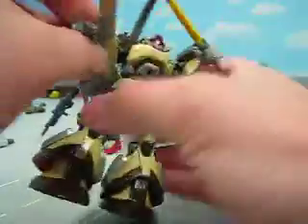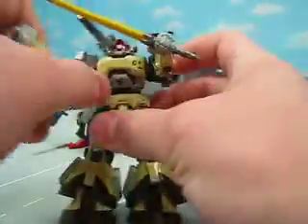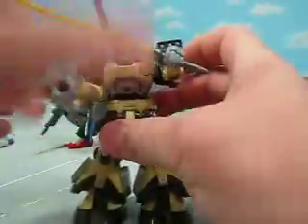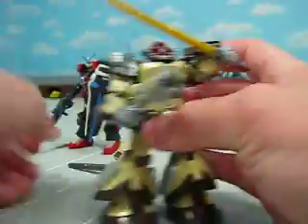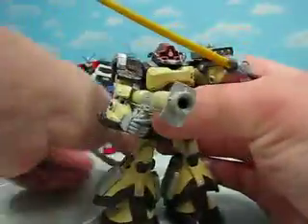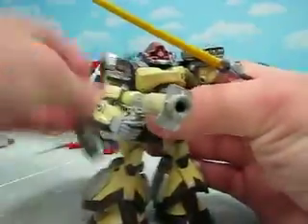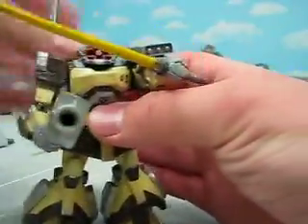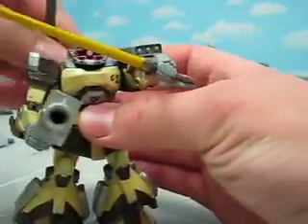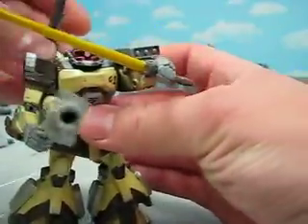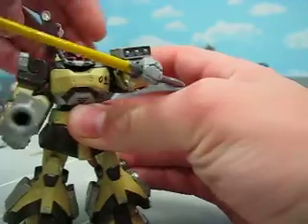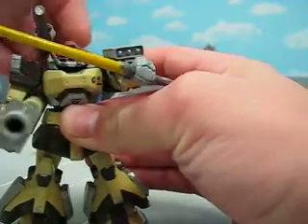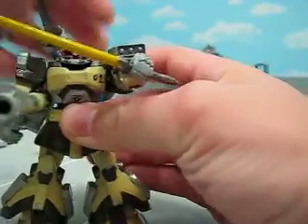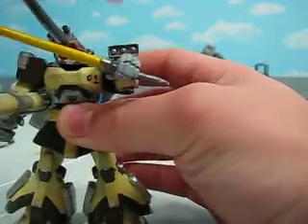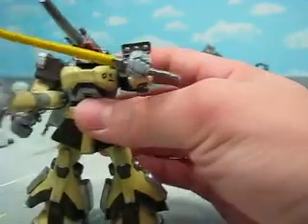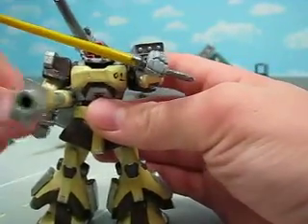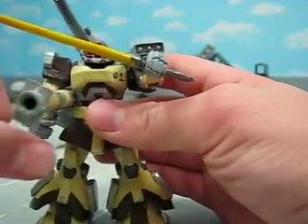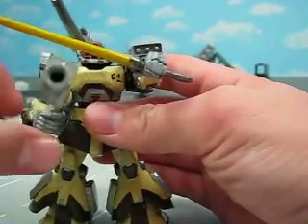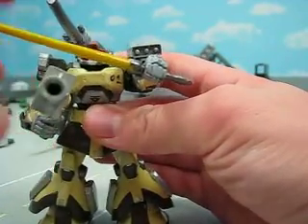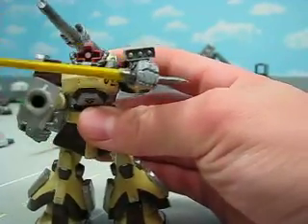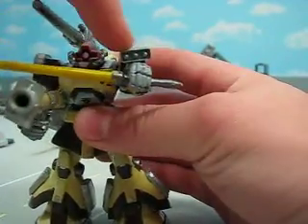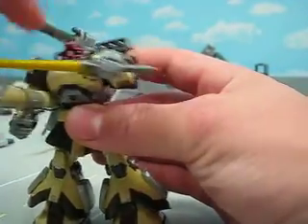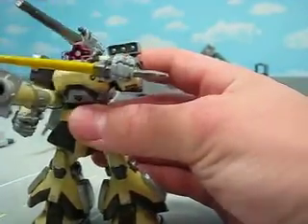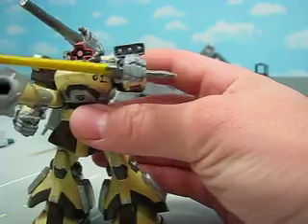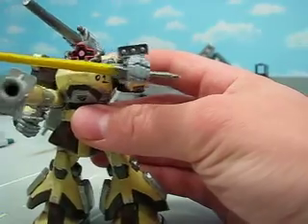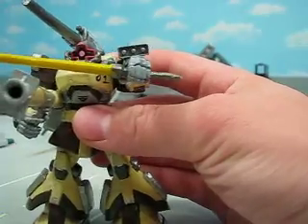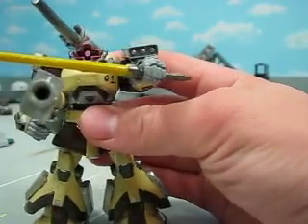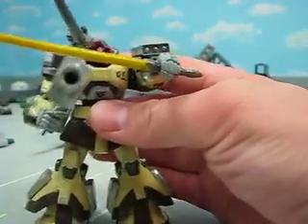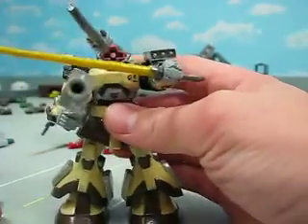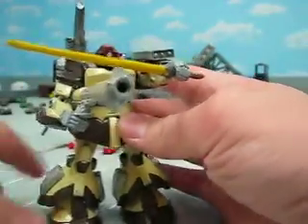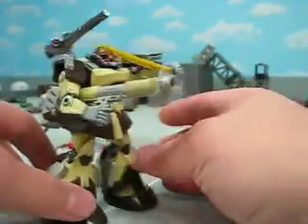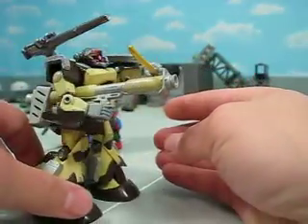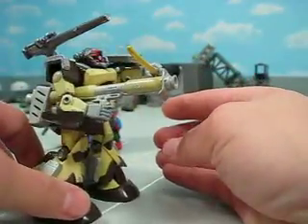First off, I gotta say, I like this pose — my backpack just came off. Looks like he can fire his missiles and then cut him in half if he wanted to. I like that pose quite a bit.